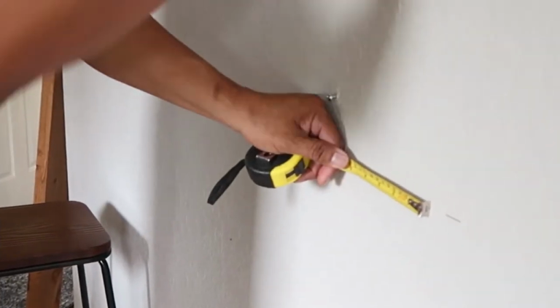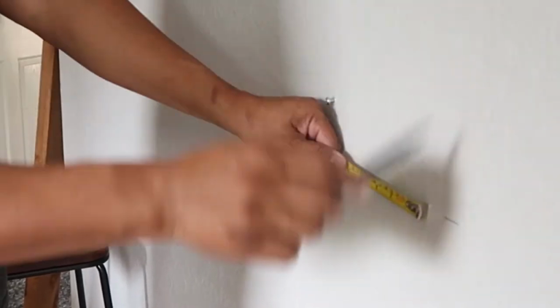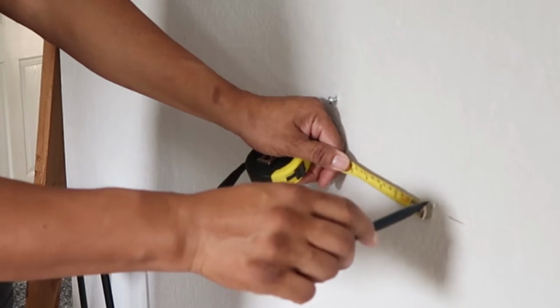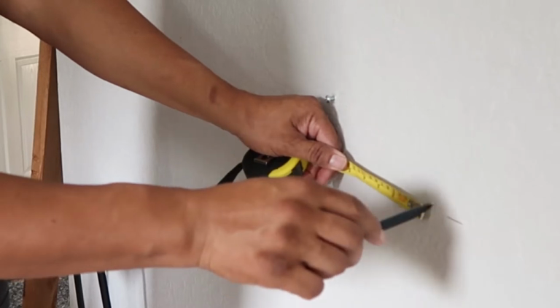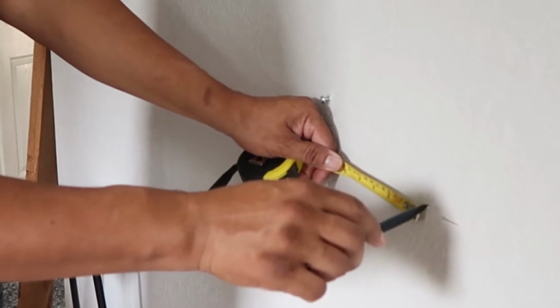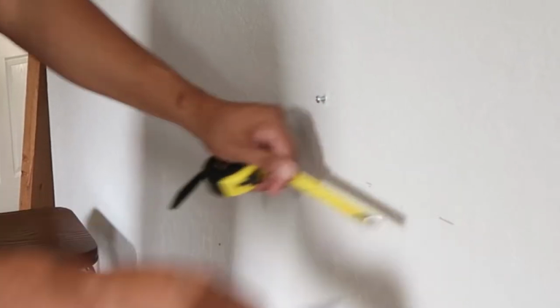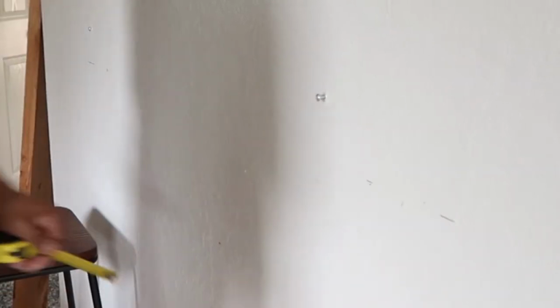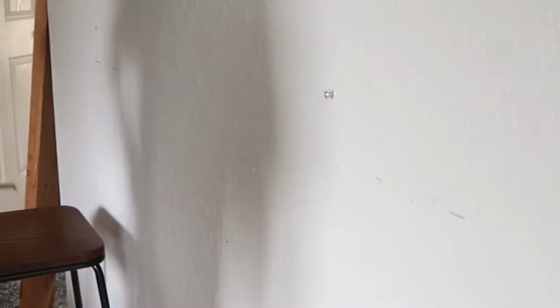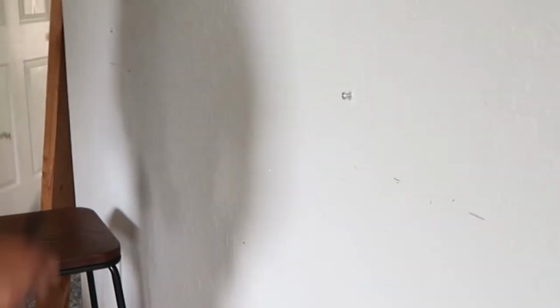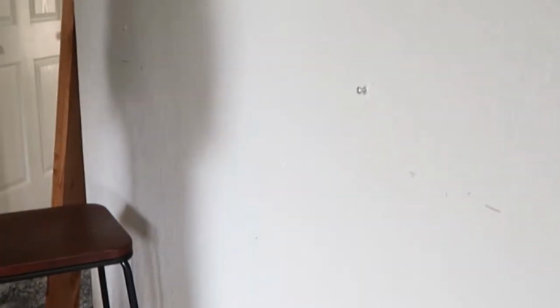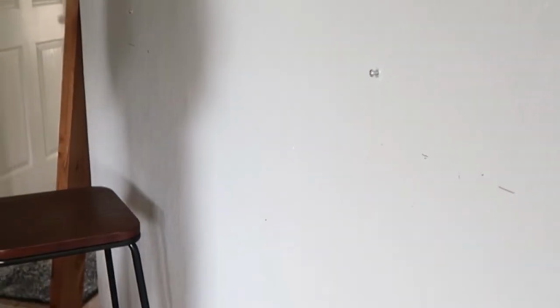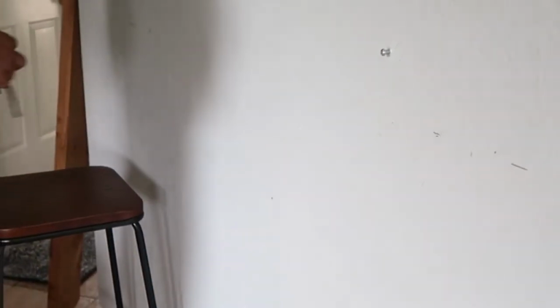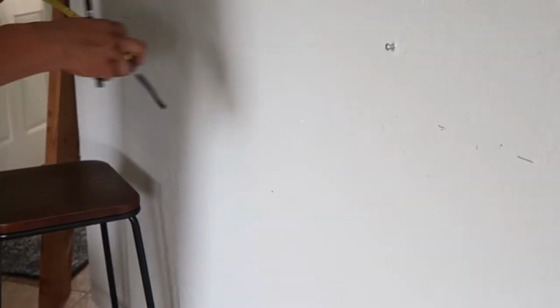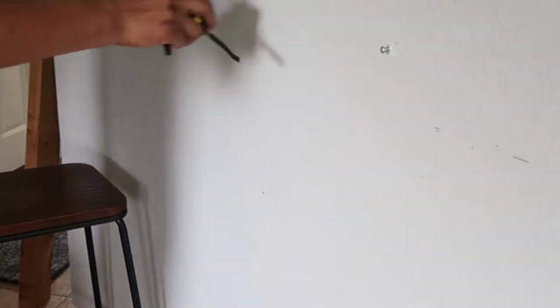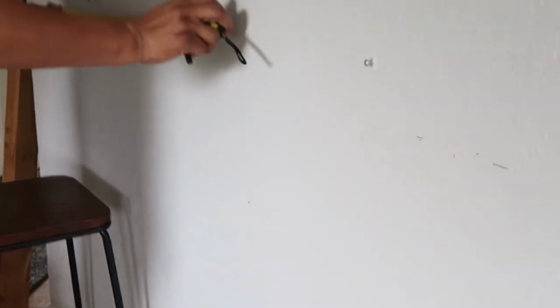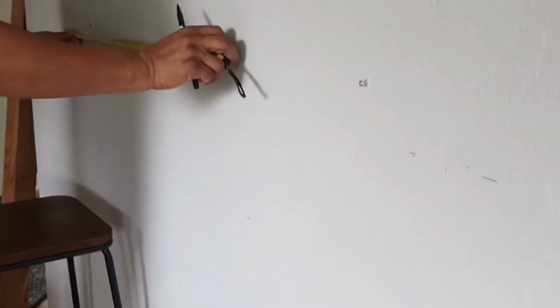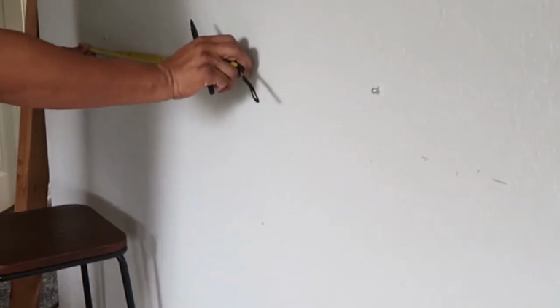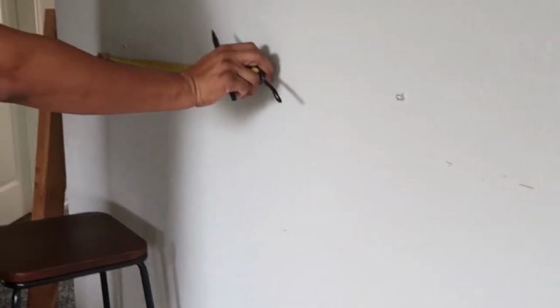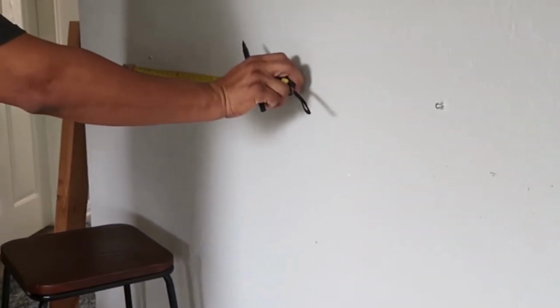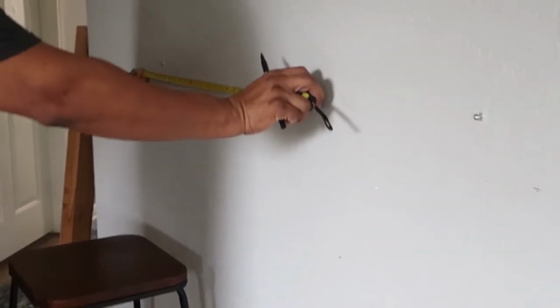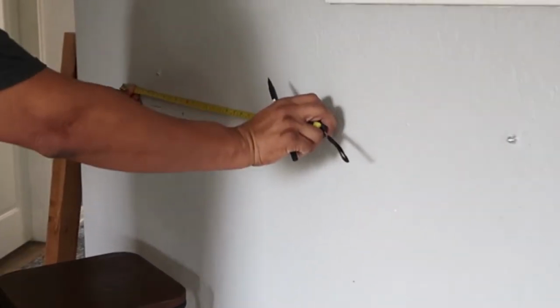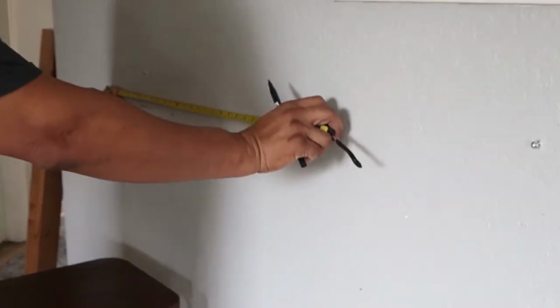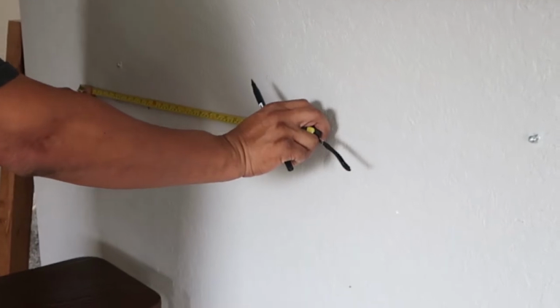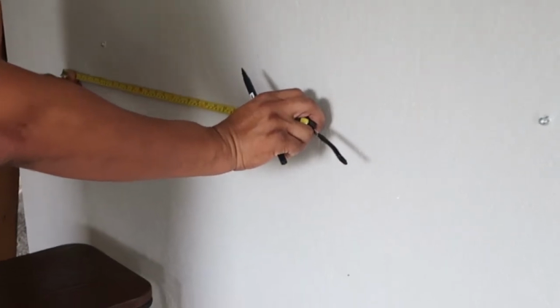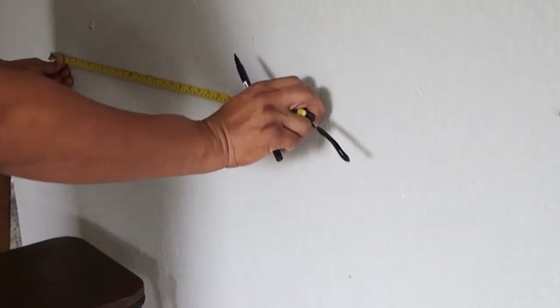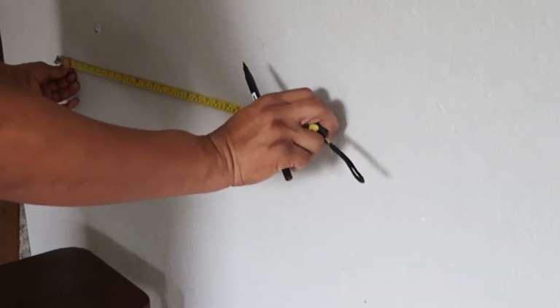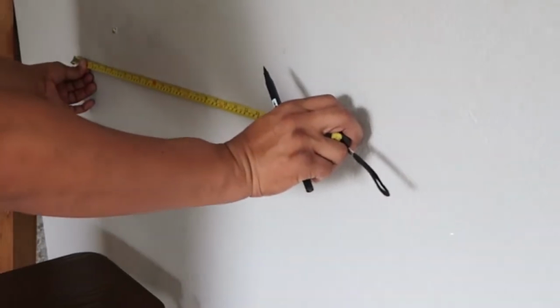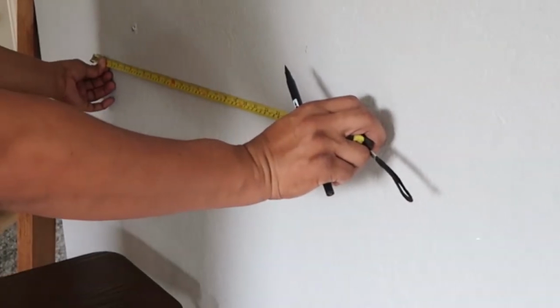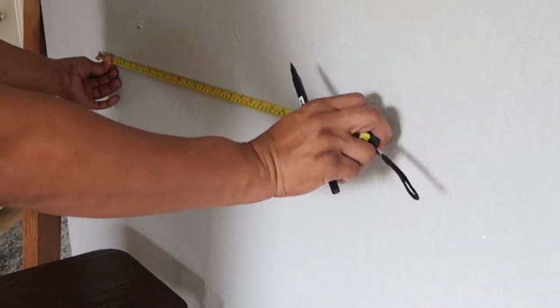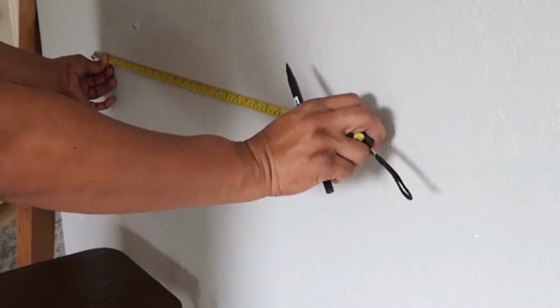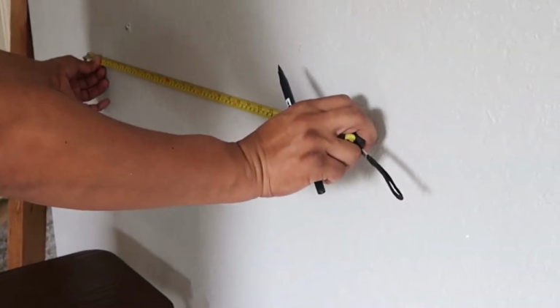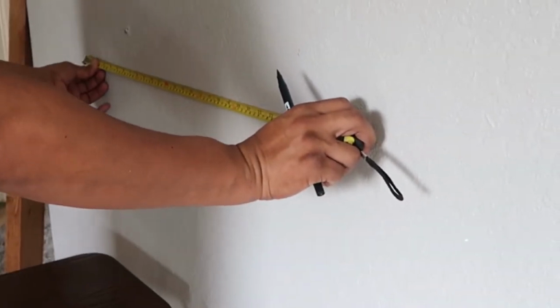And here is my husband just making the markings so he knows where to hang the piece of wood for our bar.